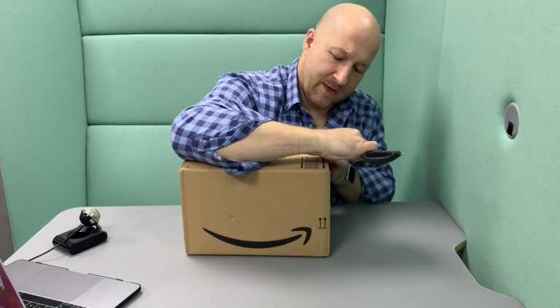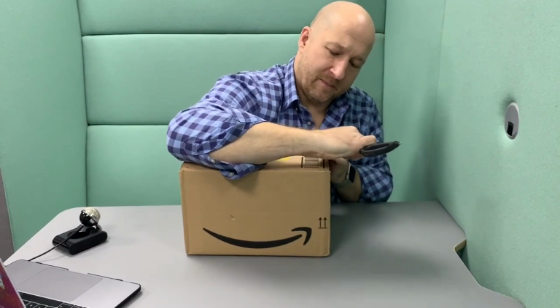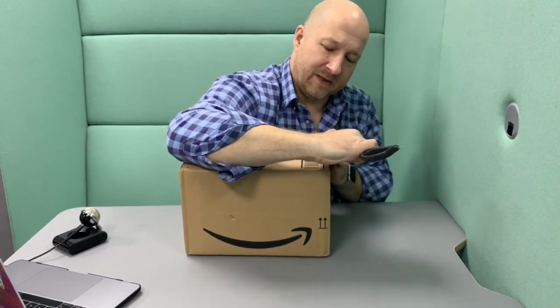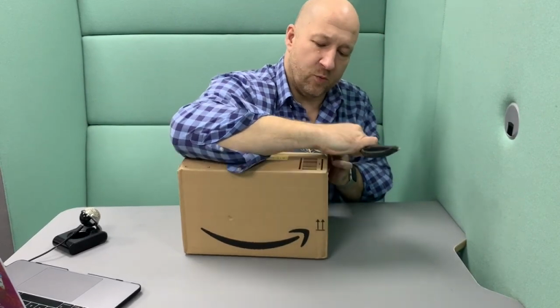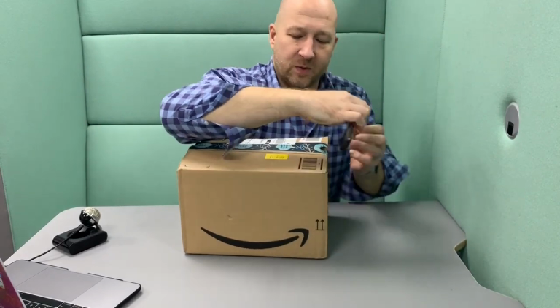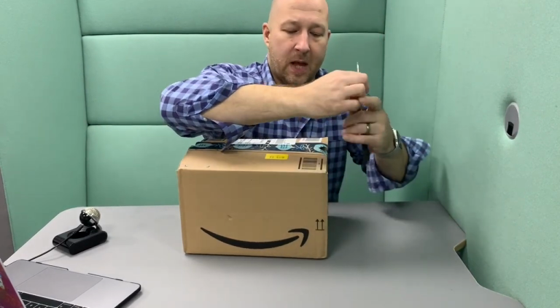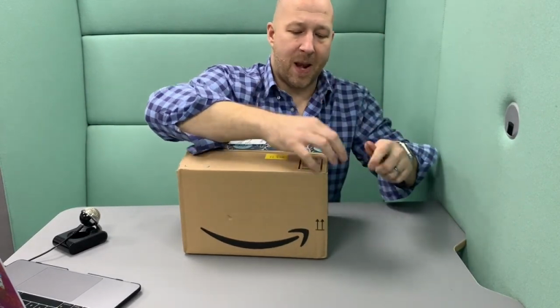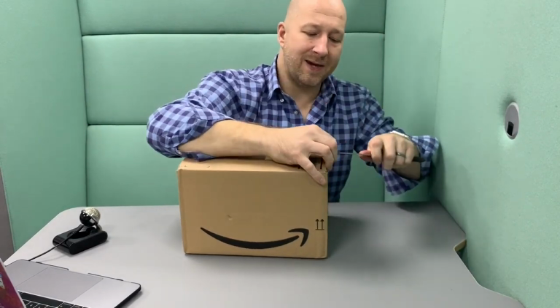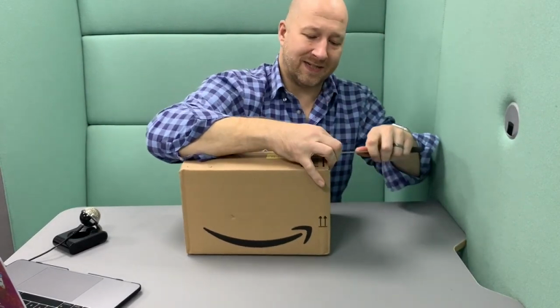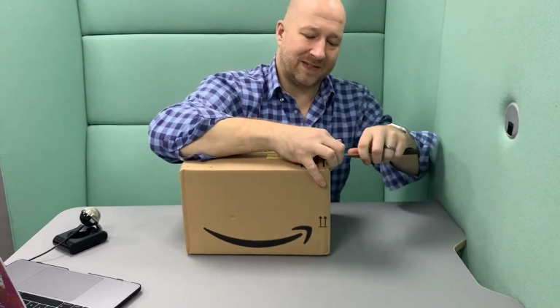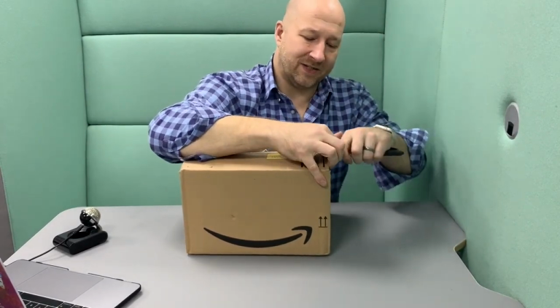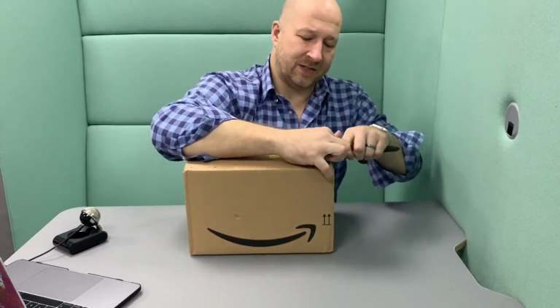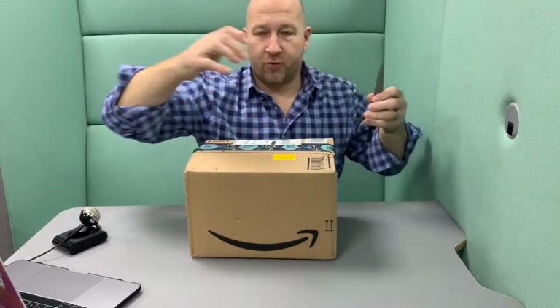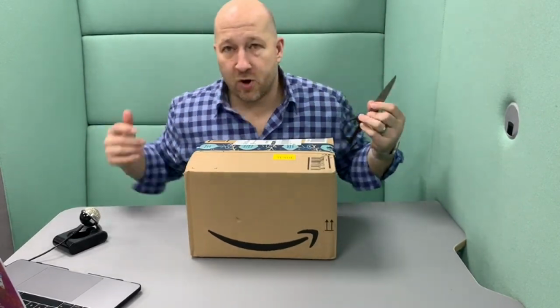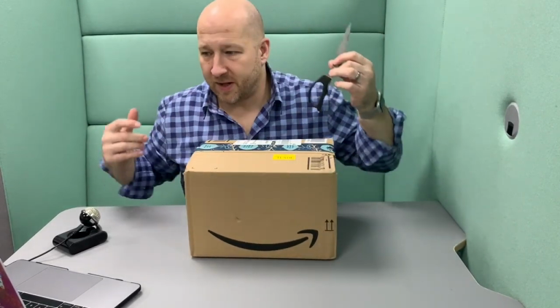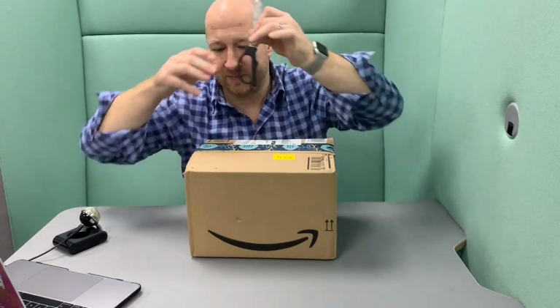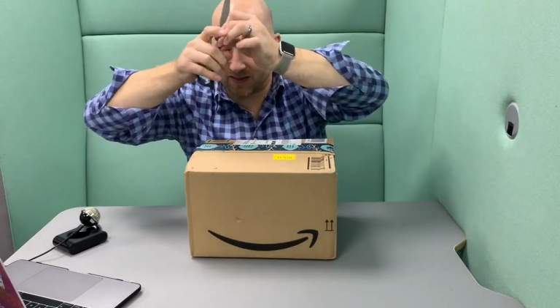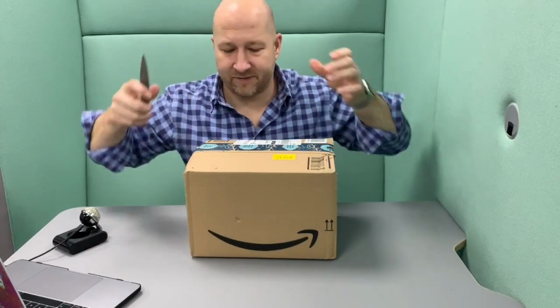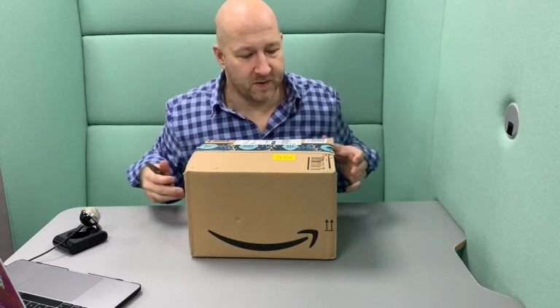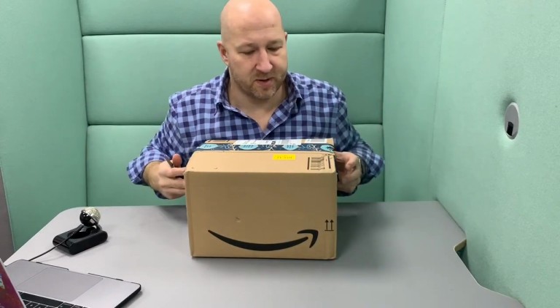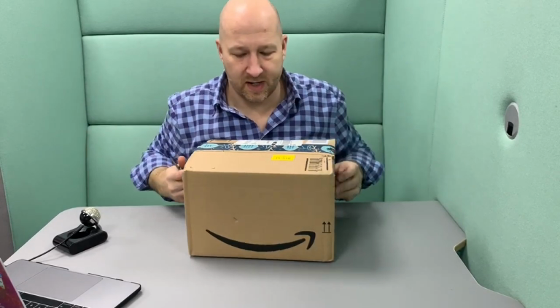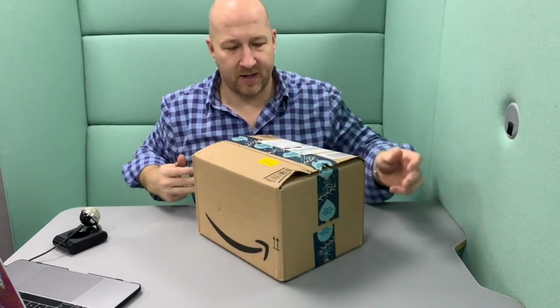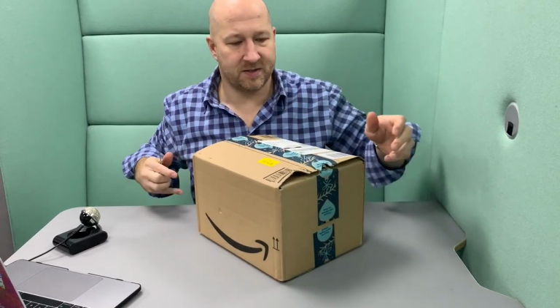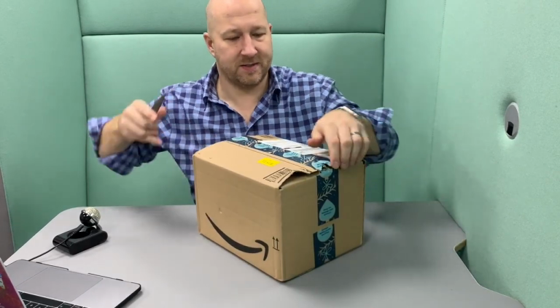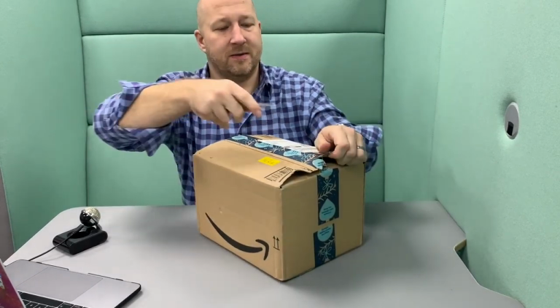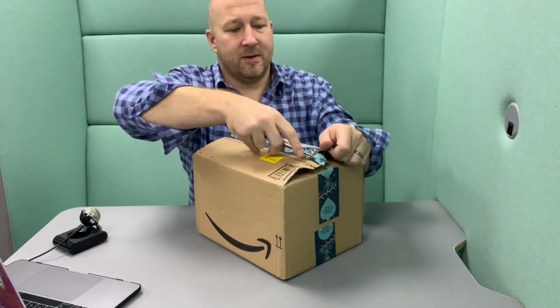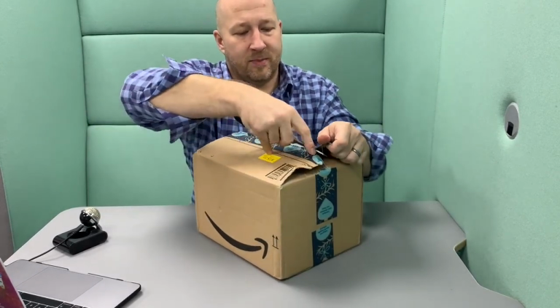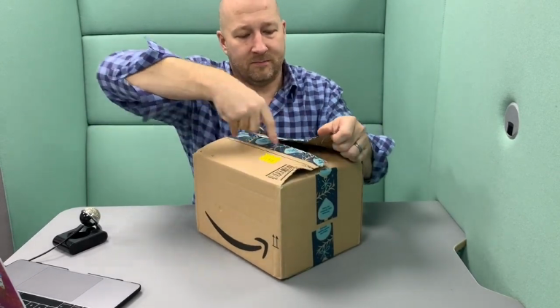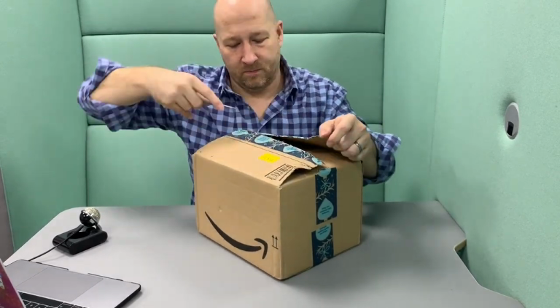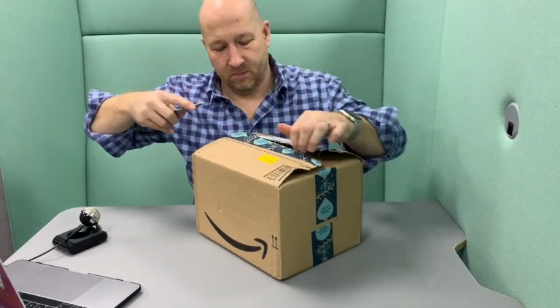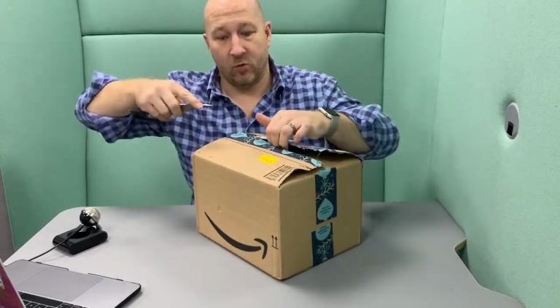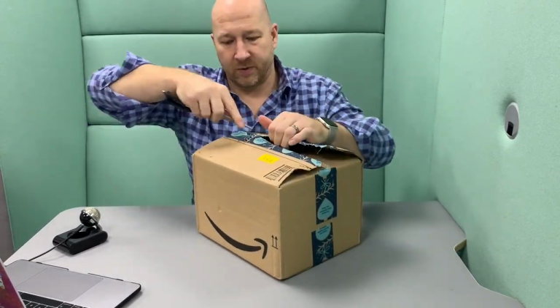I'm using the world's bluntest scissors. Probably could have been better if I'd used the blunt guinea pig to do this, but they're all in use.